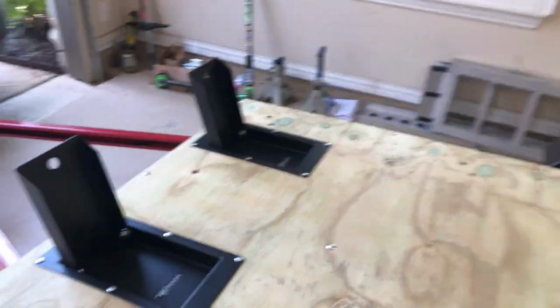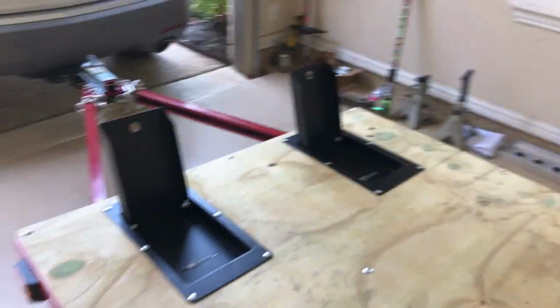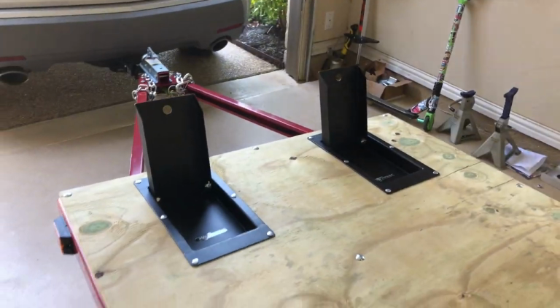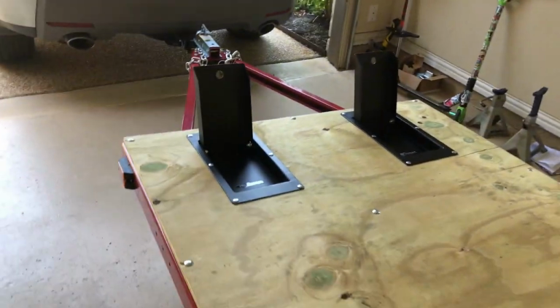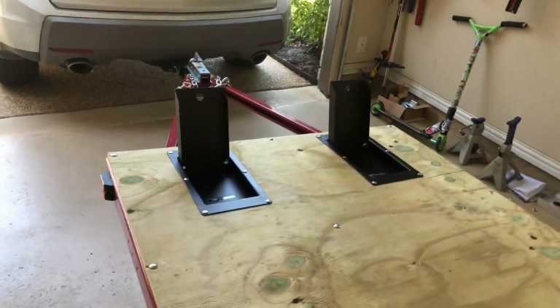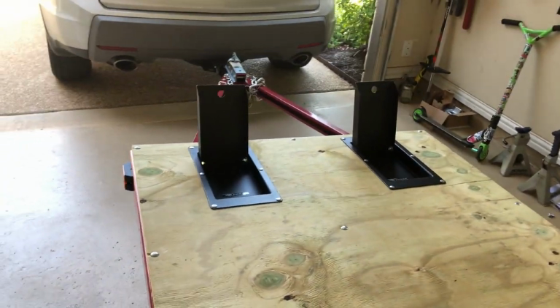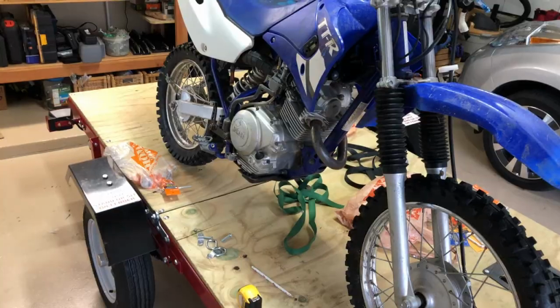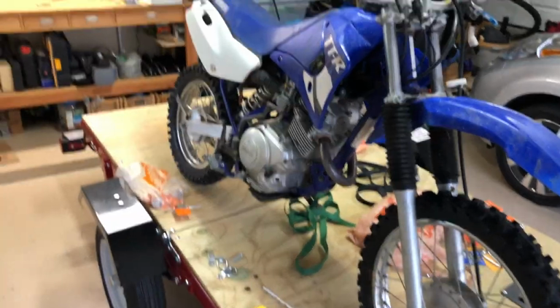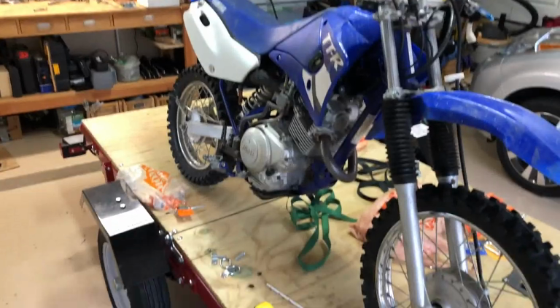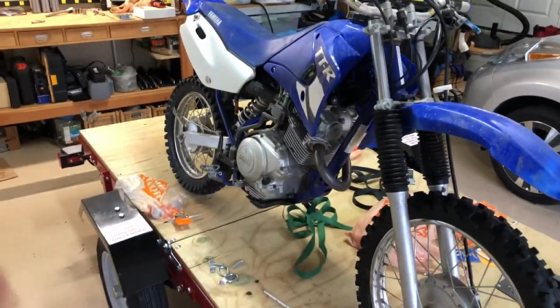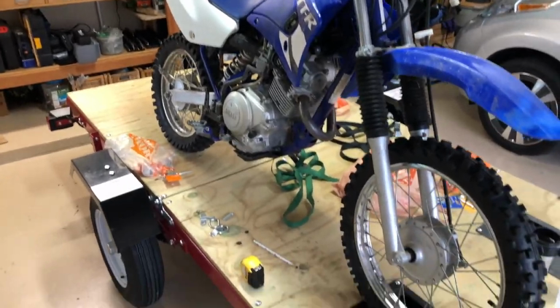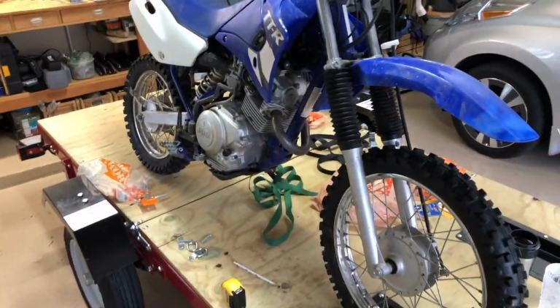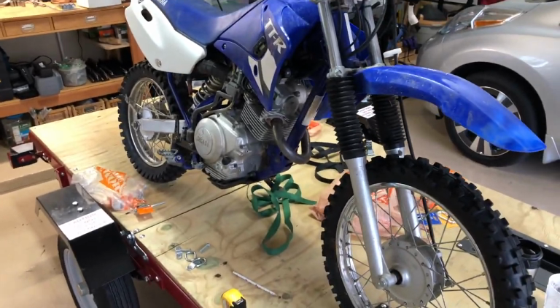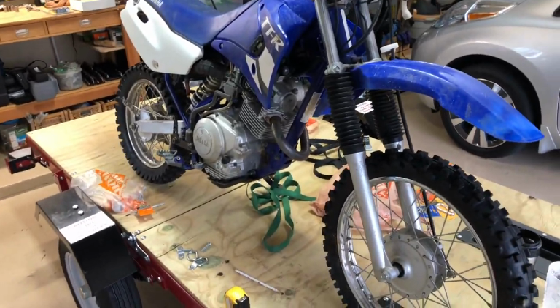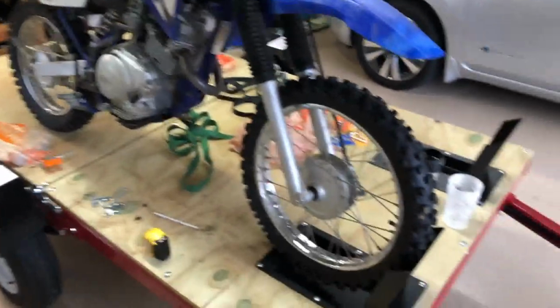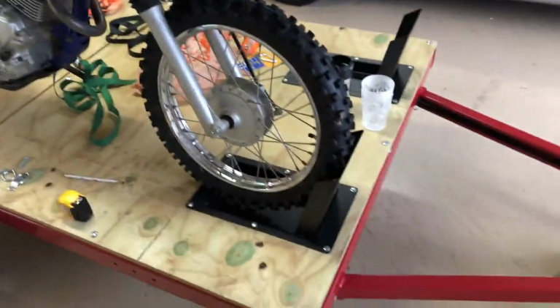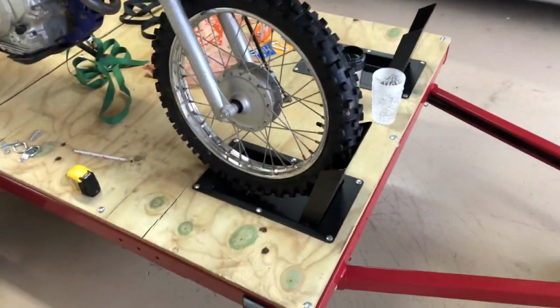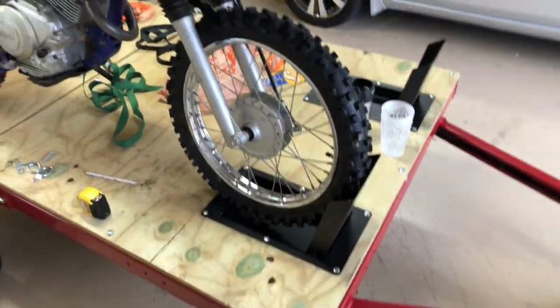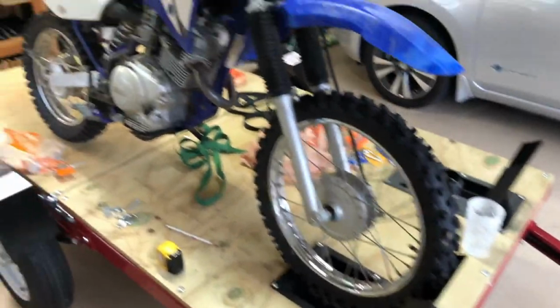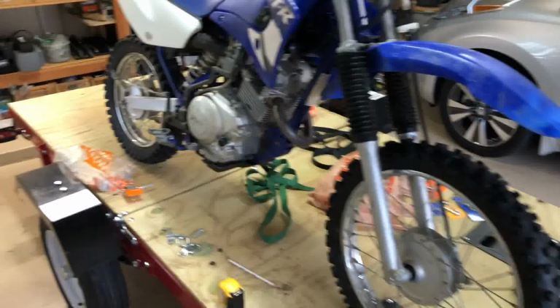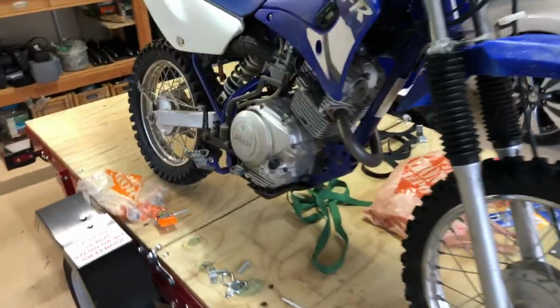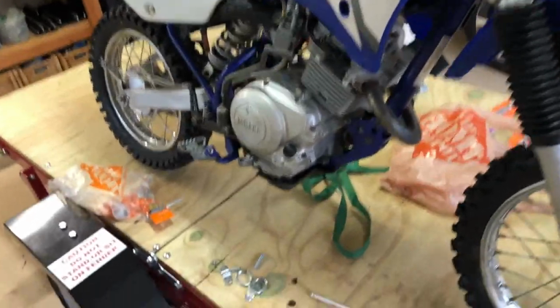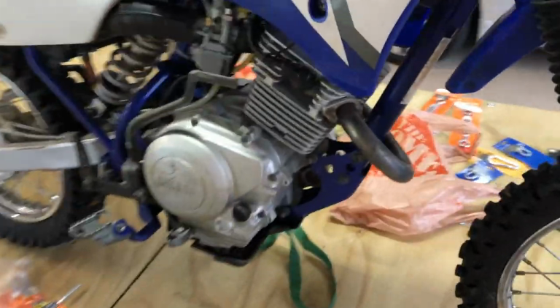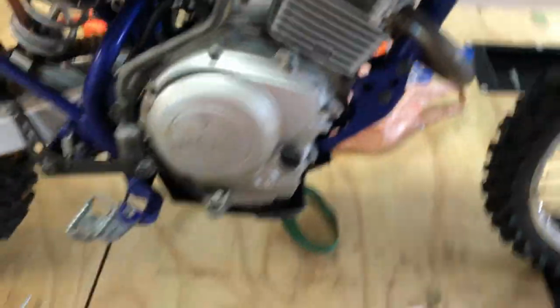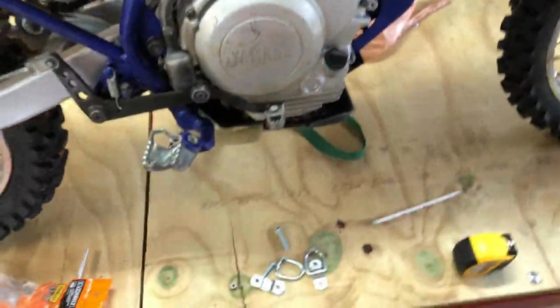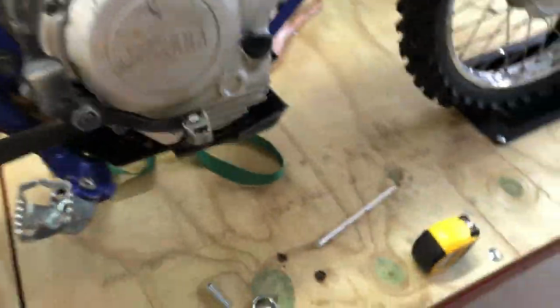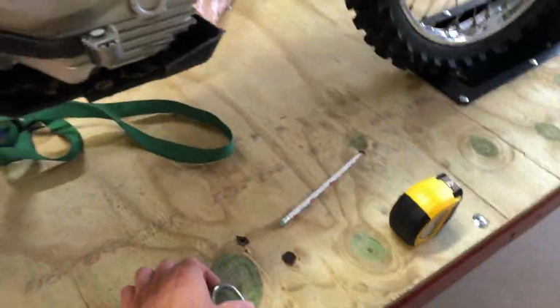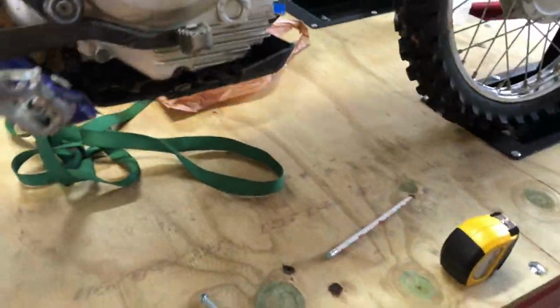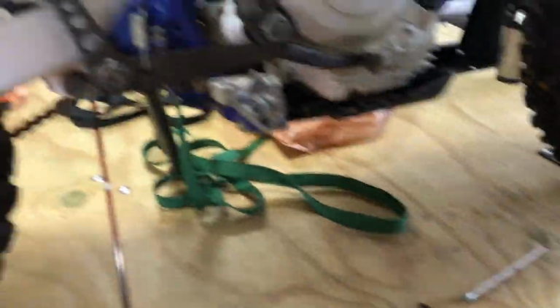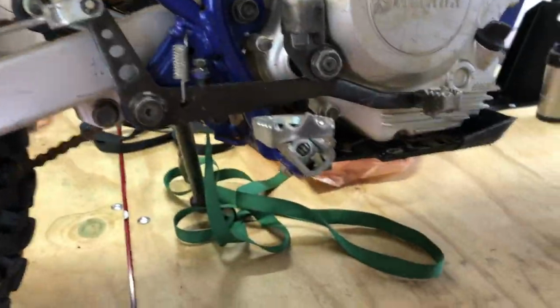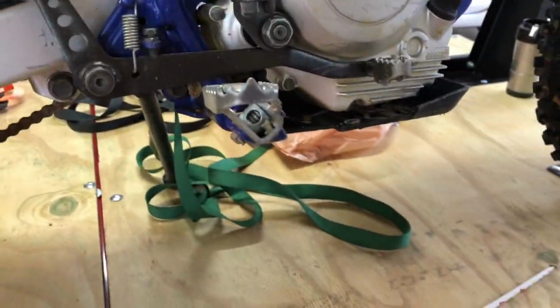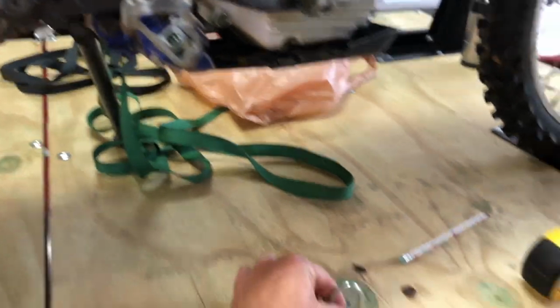Now let's get some bikes on here and see what it looks like. Now that I got one of the bikes on there, I got it set up on the wheel chock all the way forward. We're going to put these little D-ring anchors and attach them to the foot pegs here.